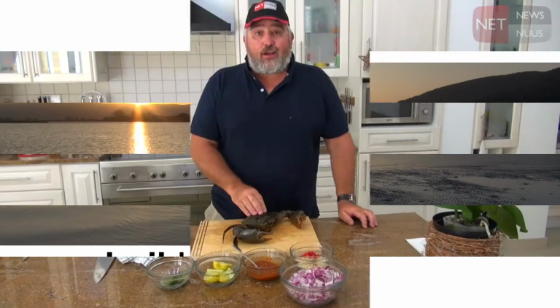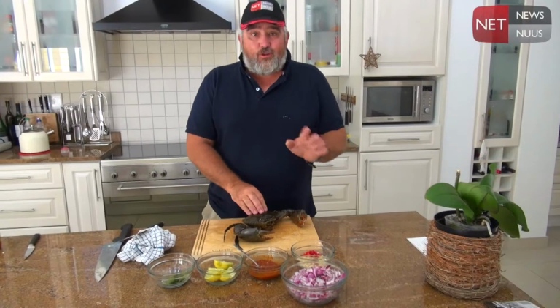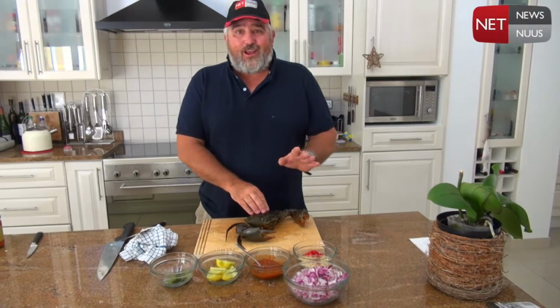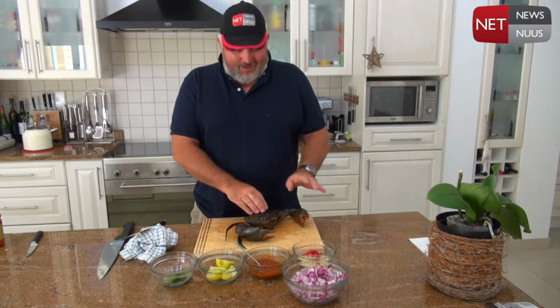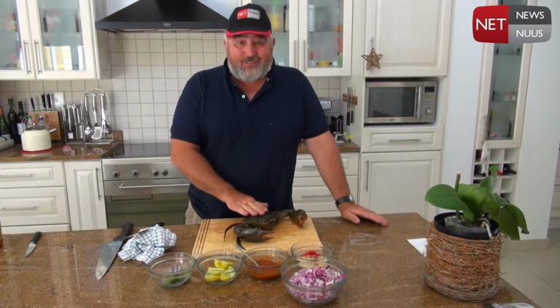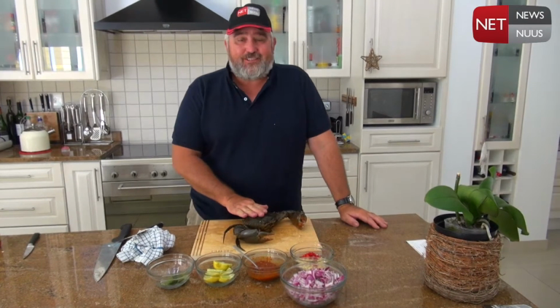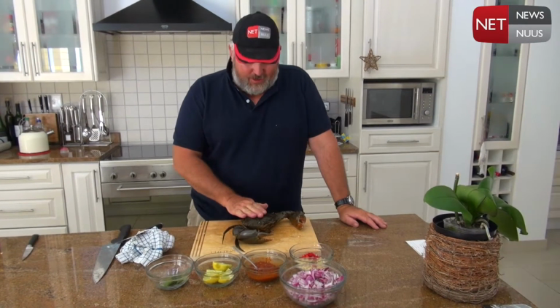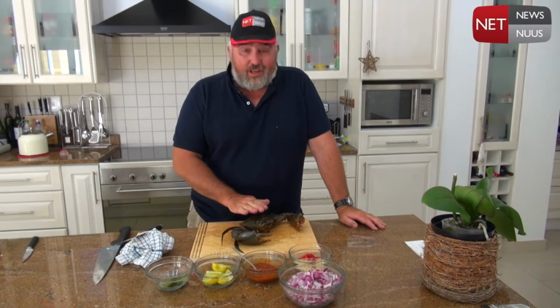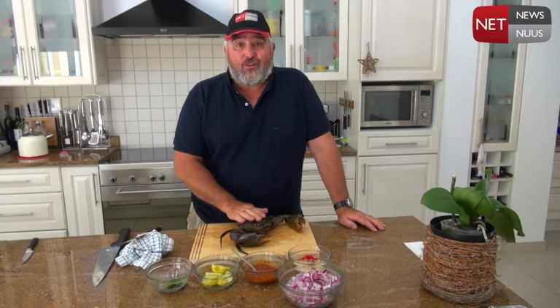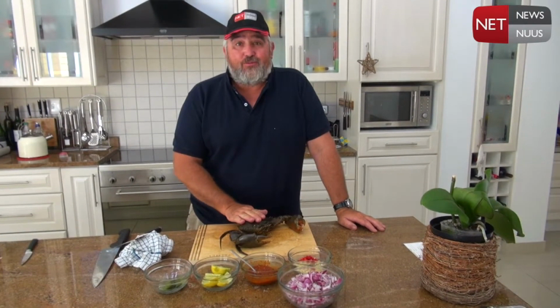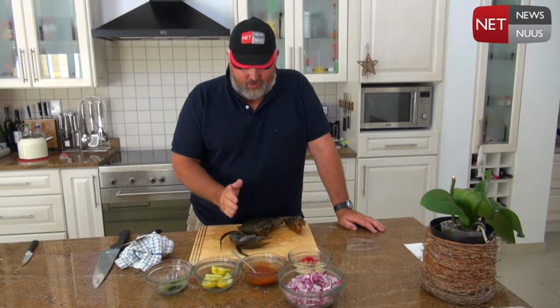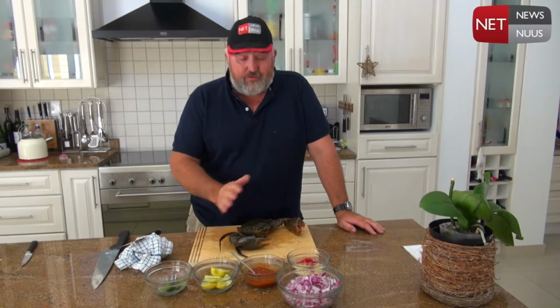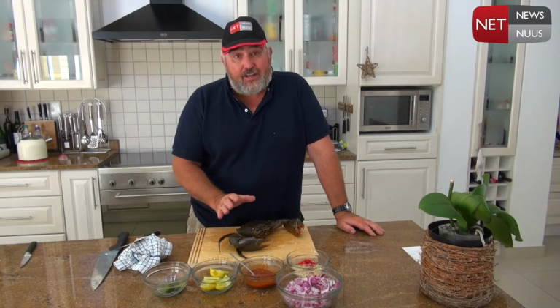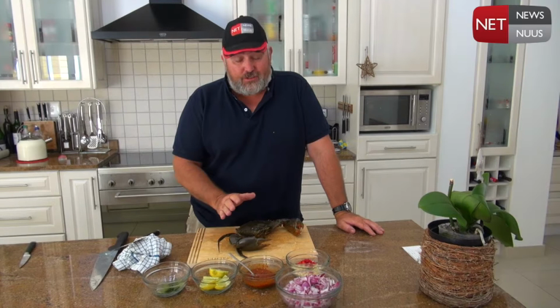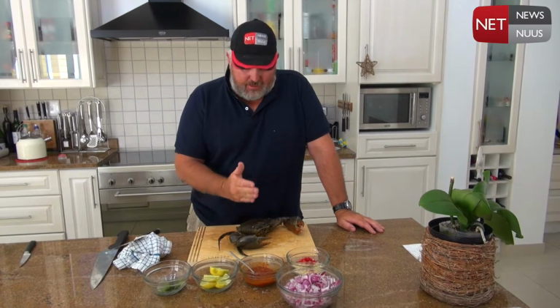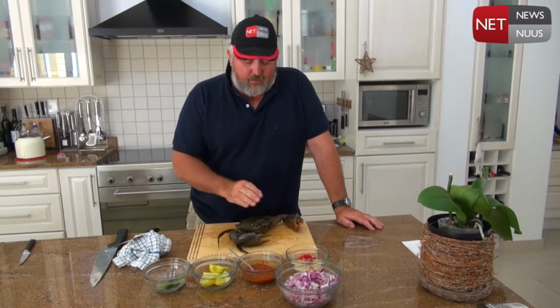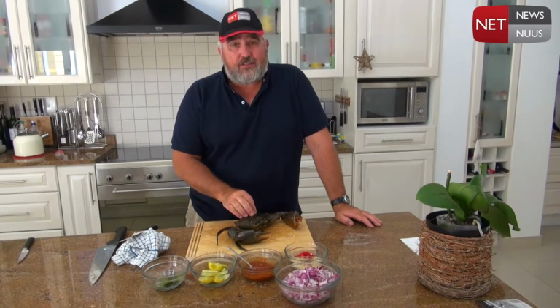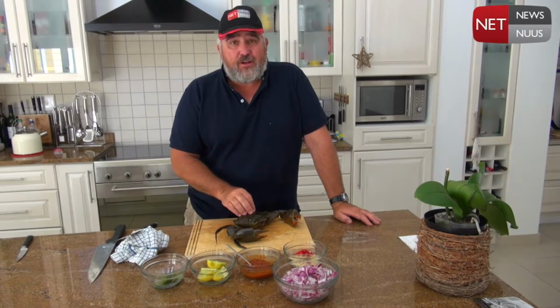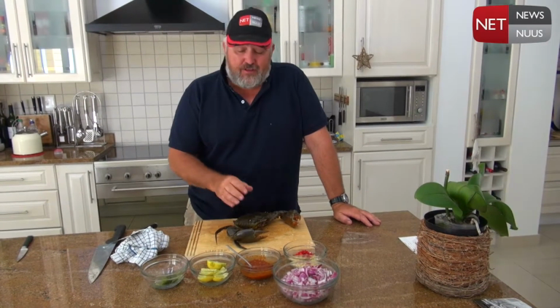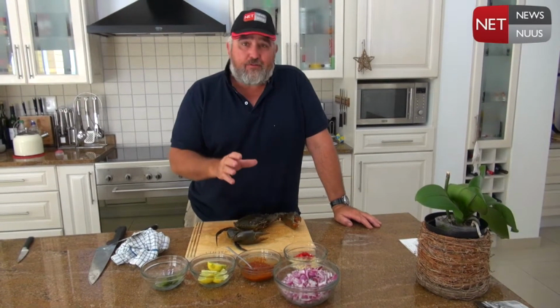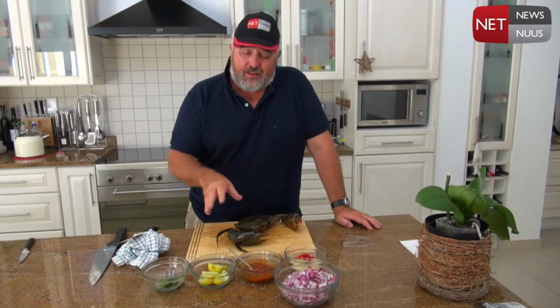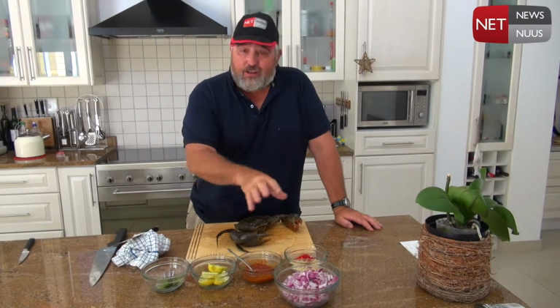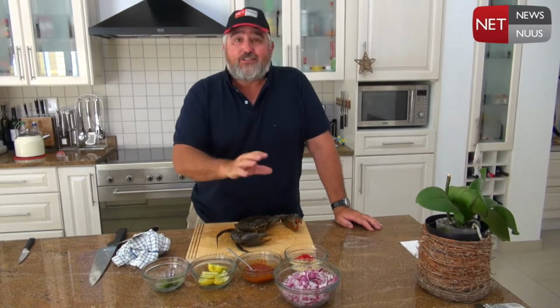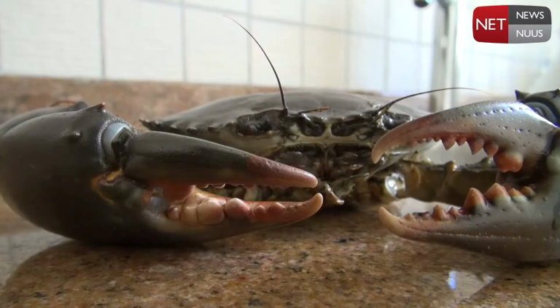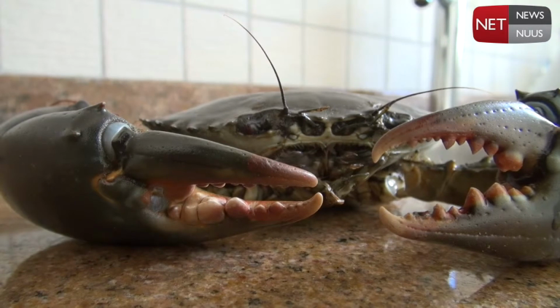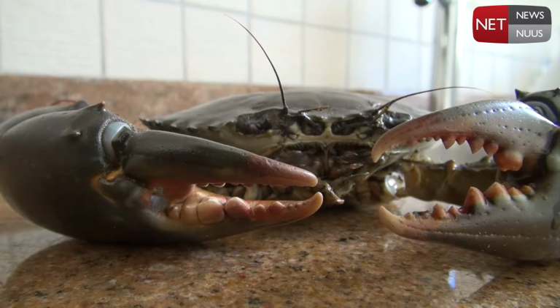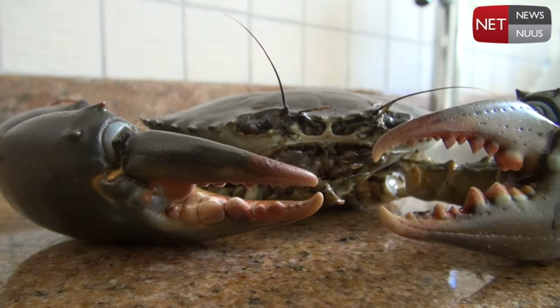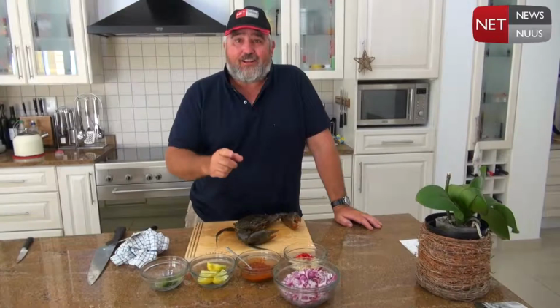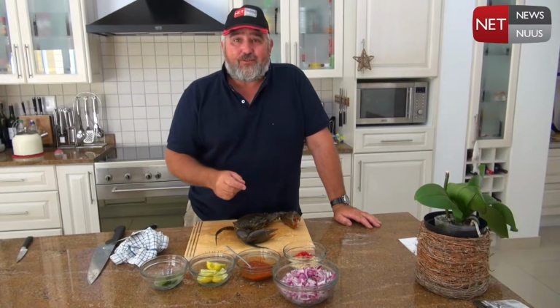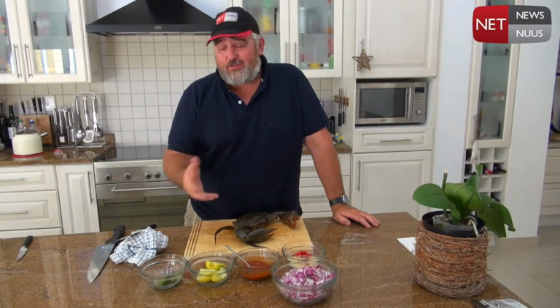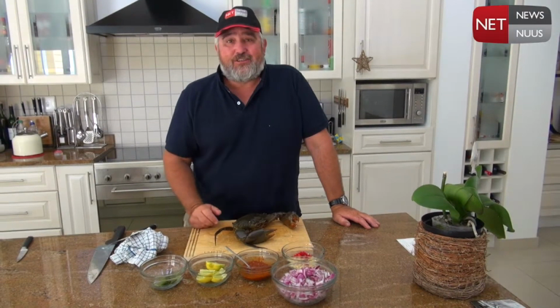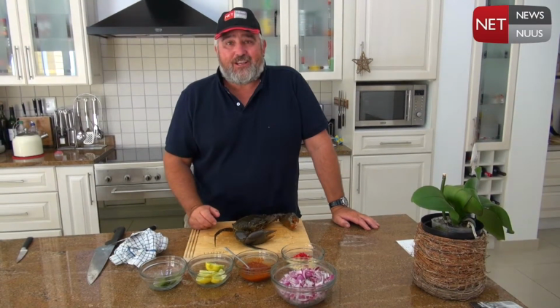Now that you've caught your crab, this is the next step. You want to get him on the chopping board where you're going to first clean him a little bit, then we're going to cut them in half, and from there we're going to do a really nice Thai curry crab for you guys and we're going to serve it with rice.